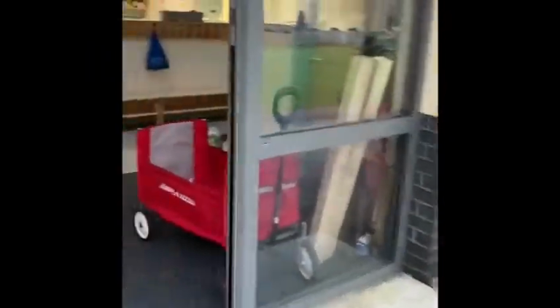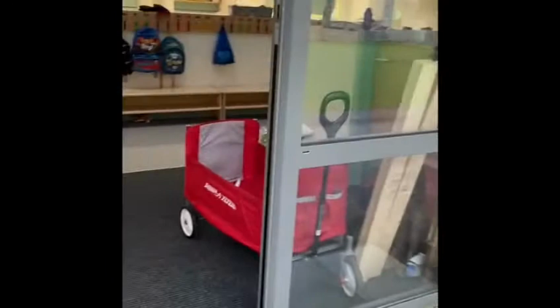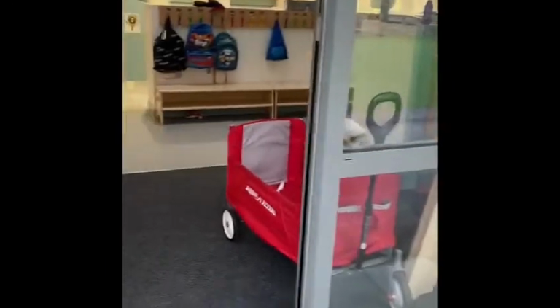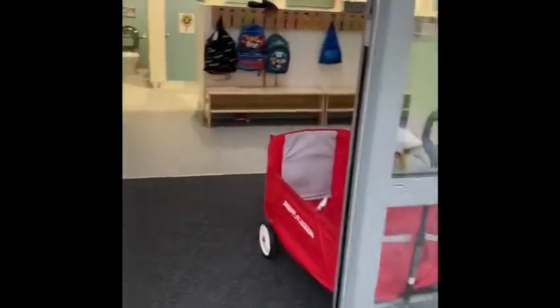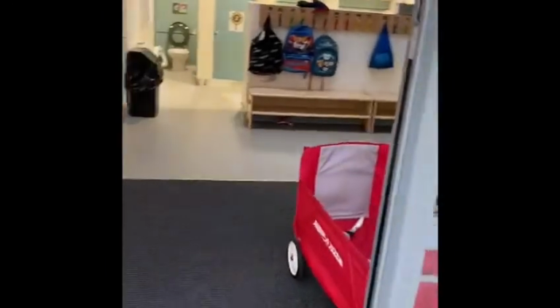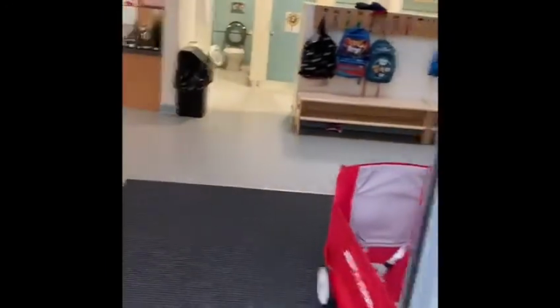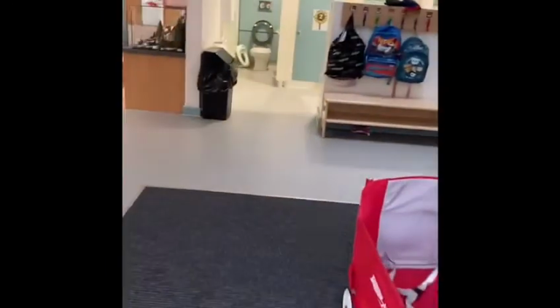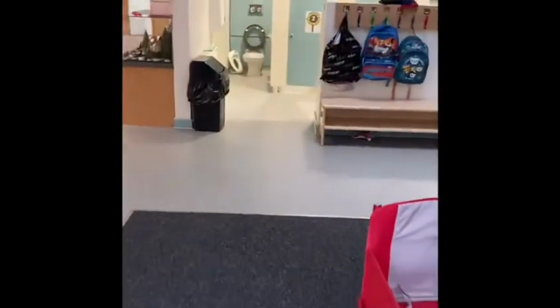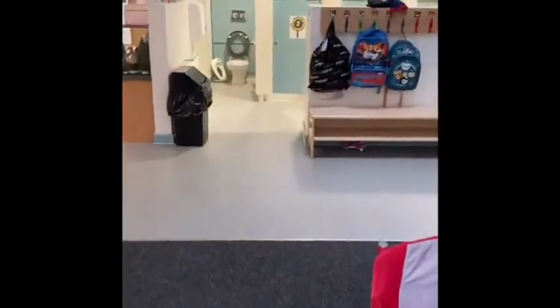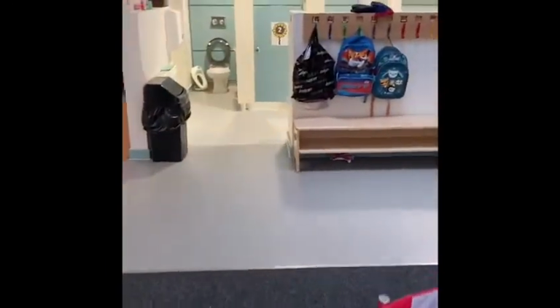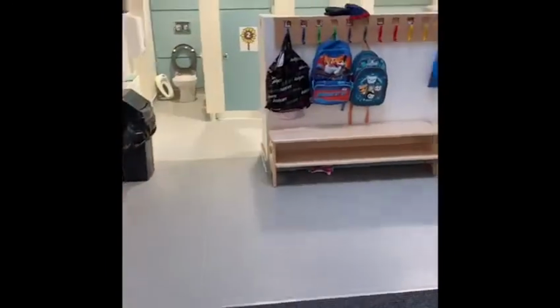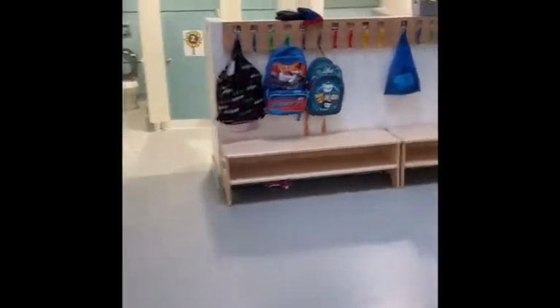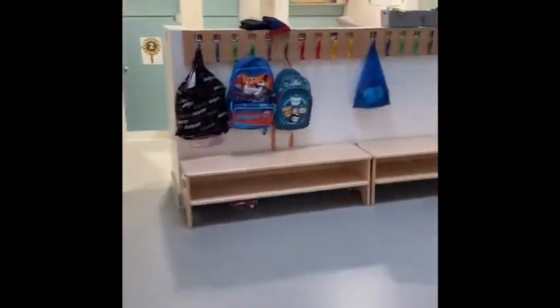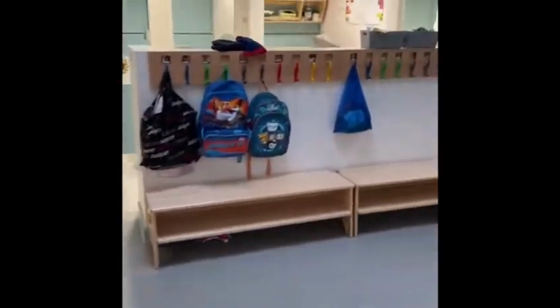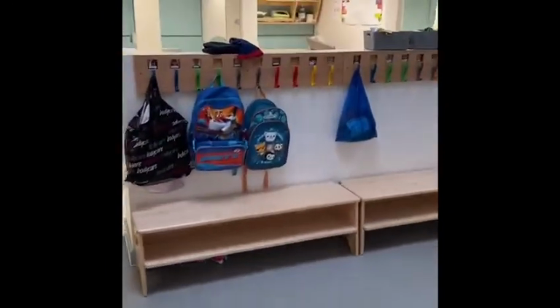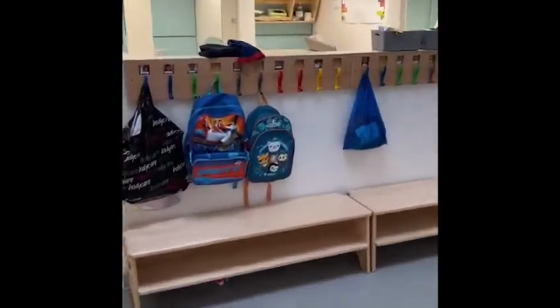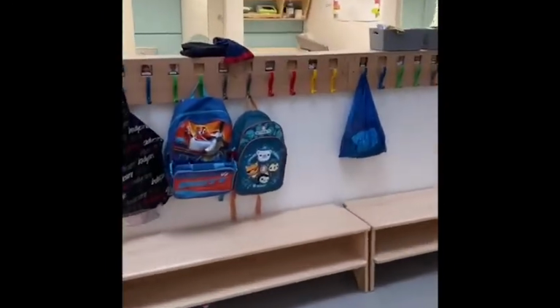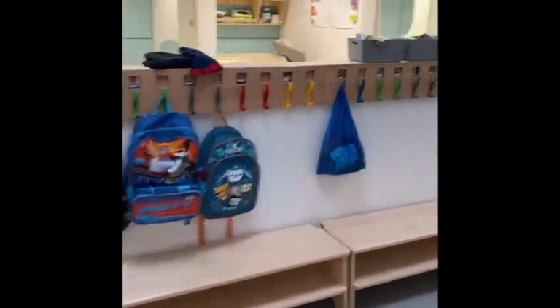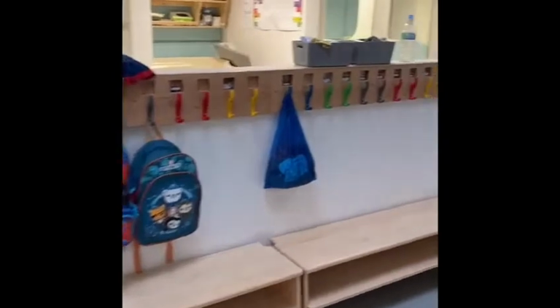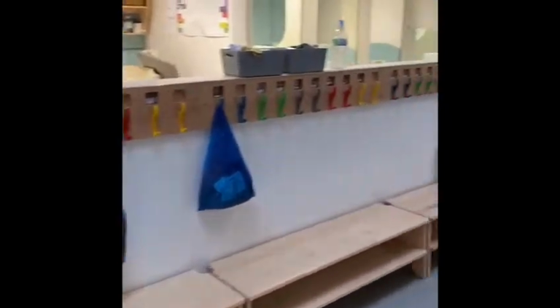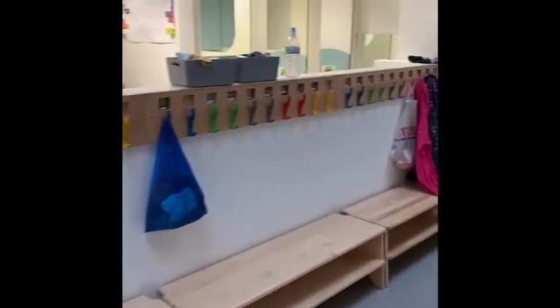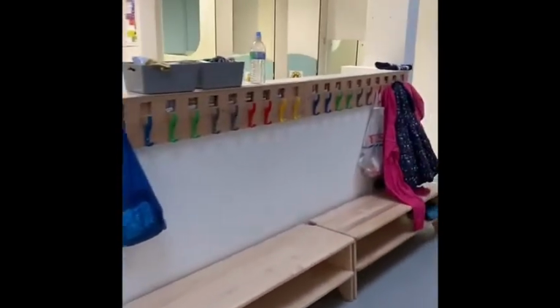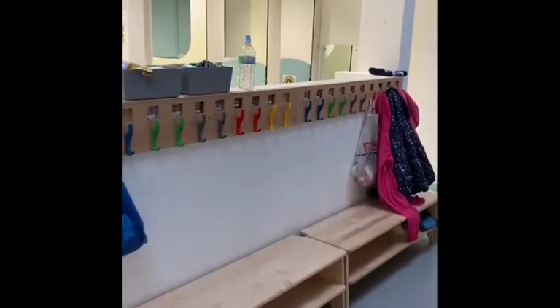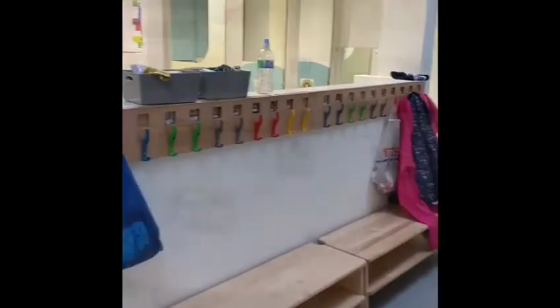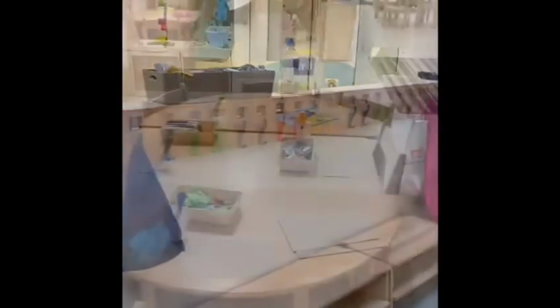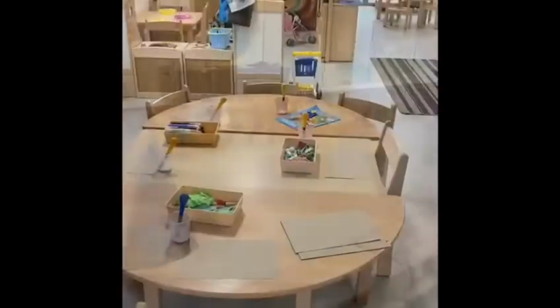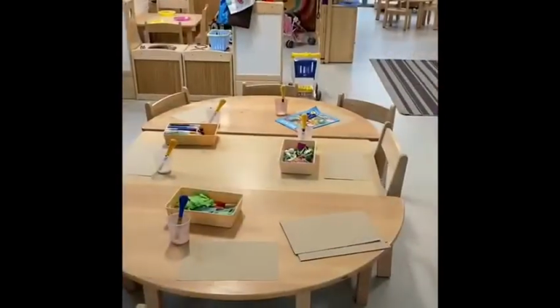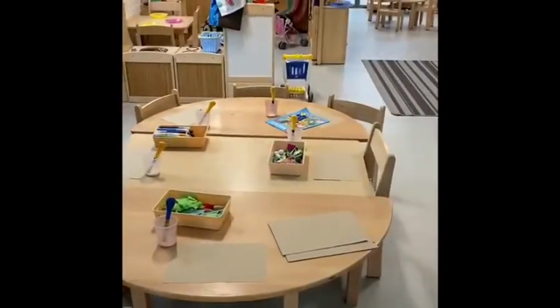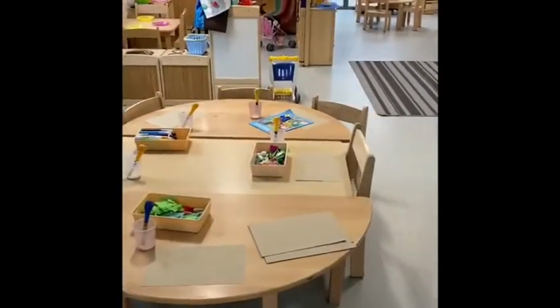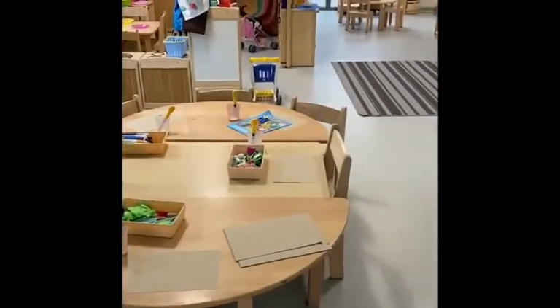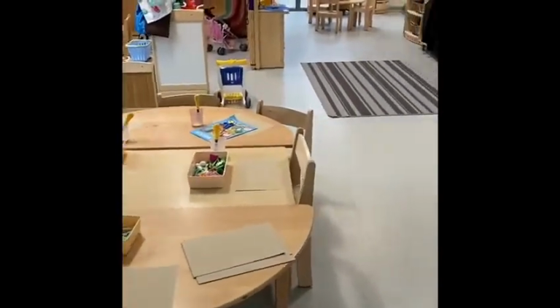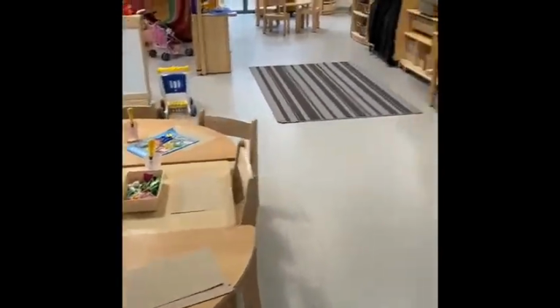Come inside nursery to play. This is where we go and hang our coats and our bags up on our pegs. They will have your pictures on. This is the nursery.